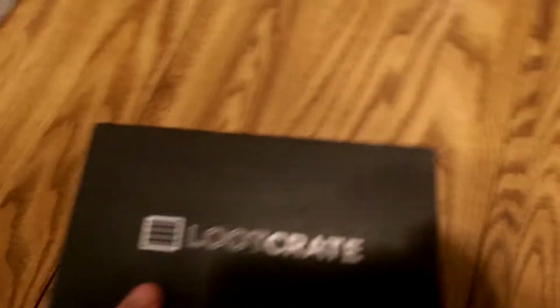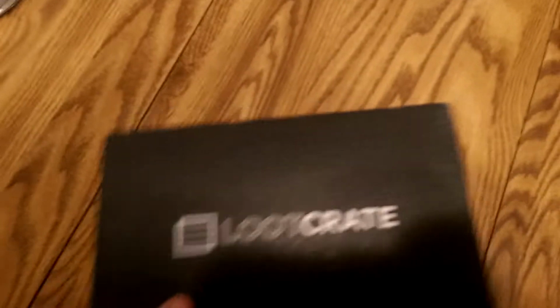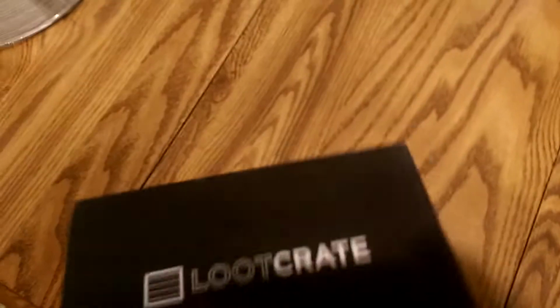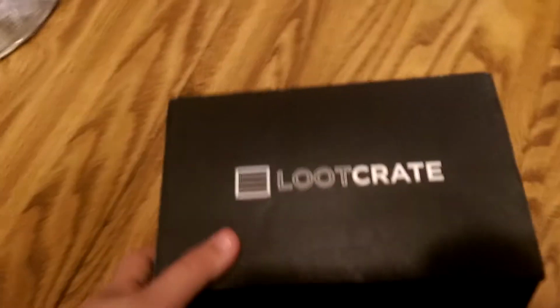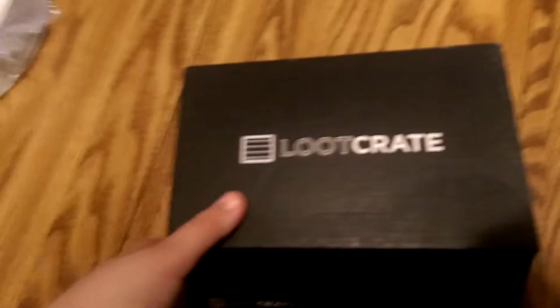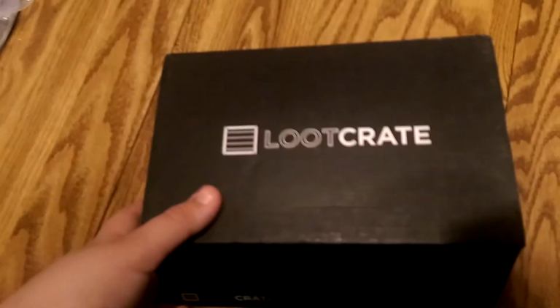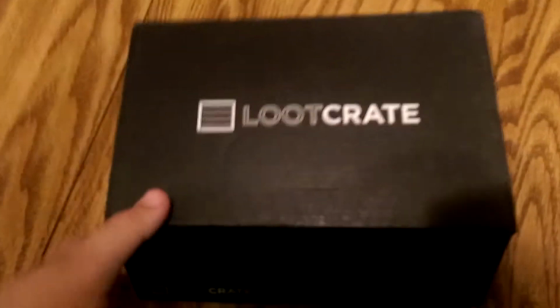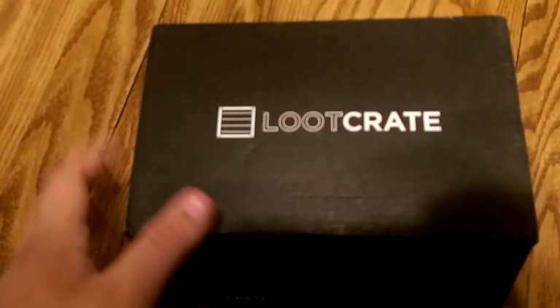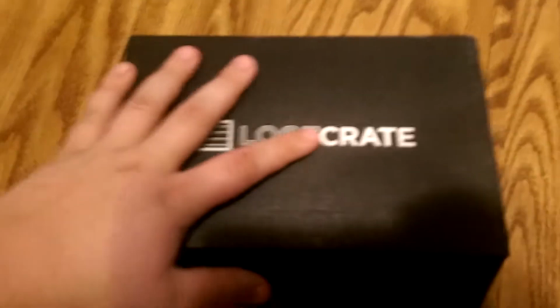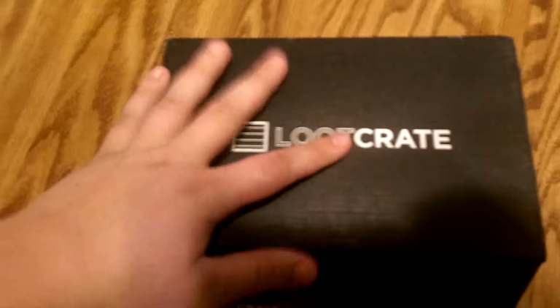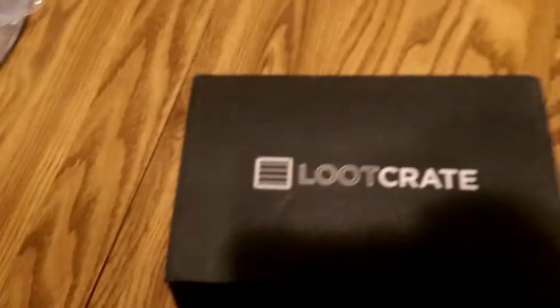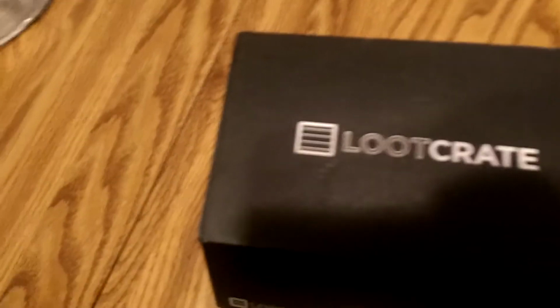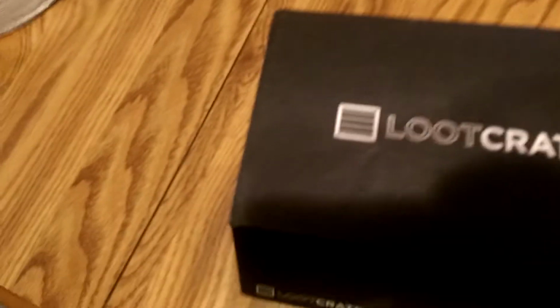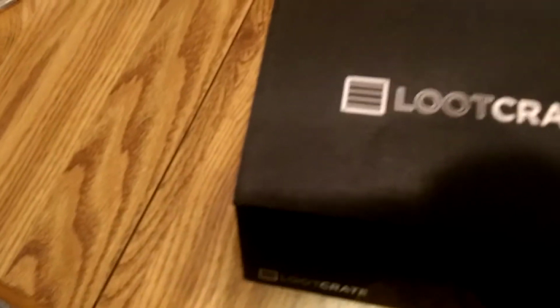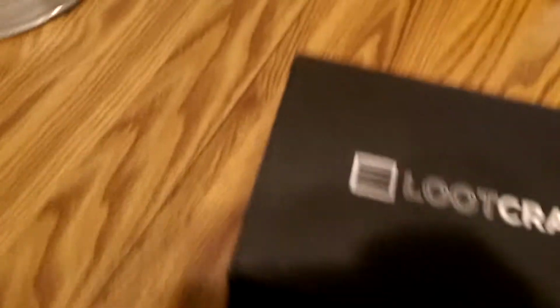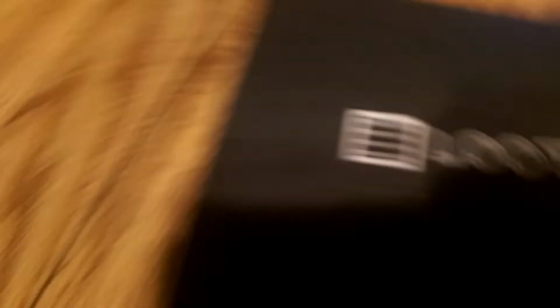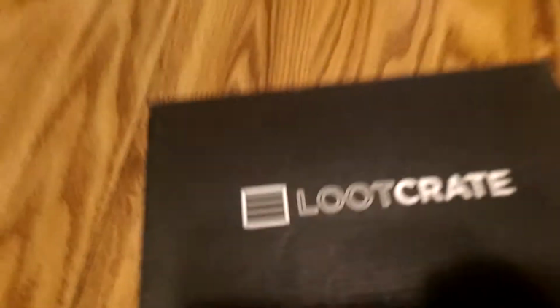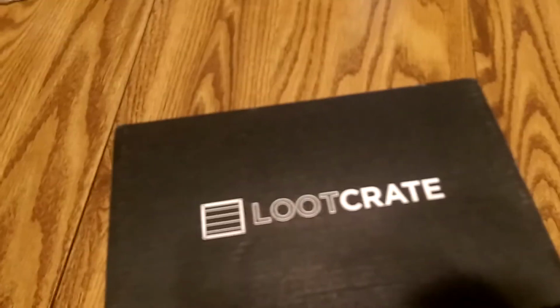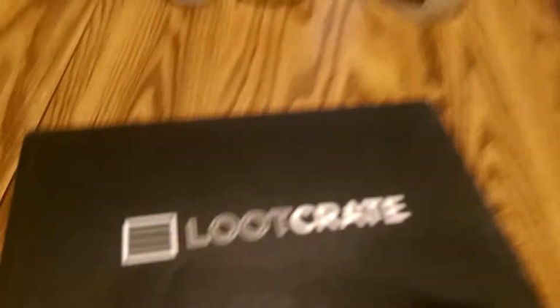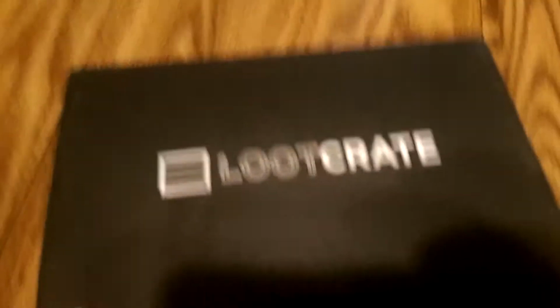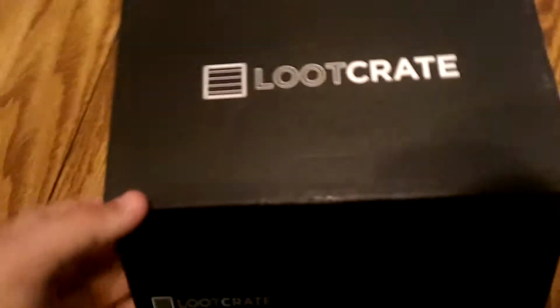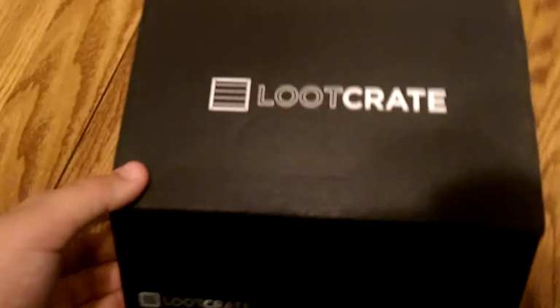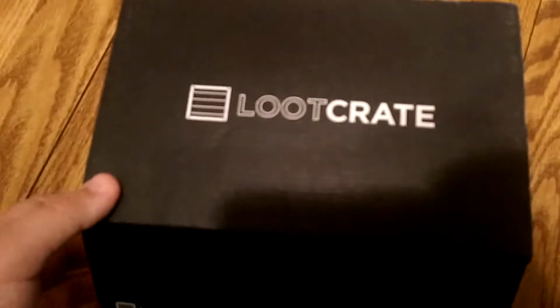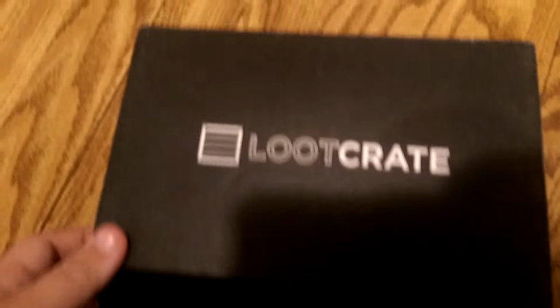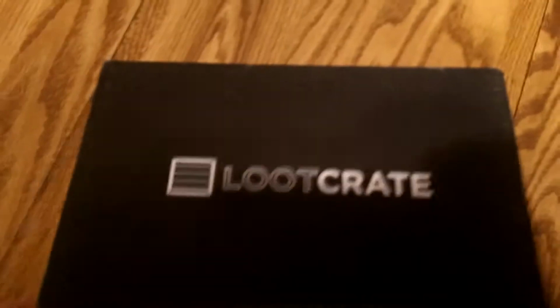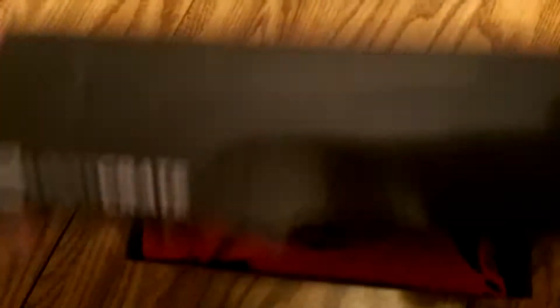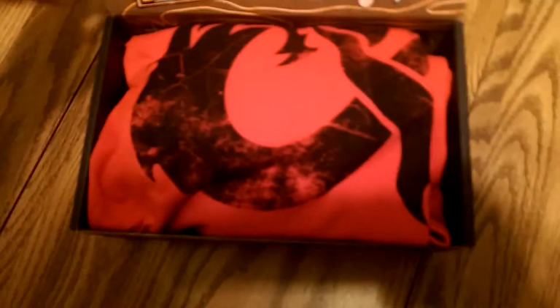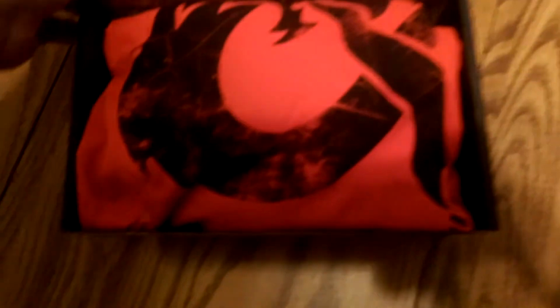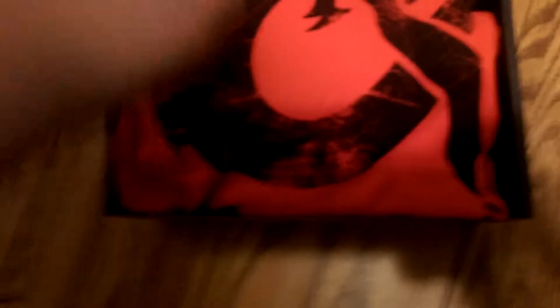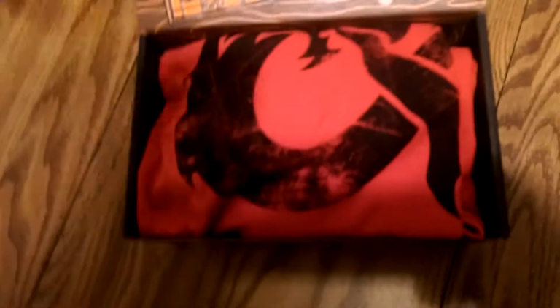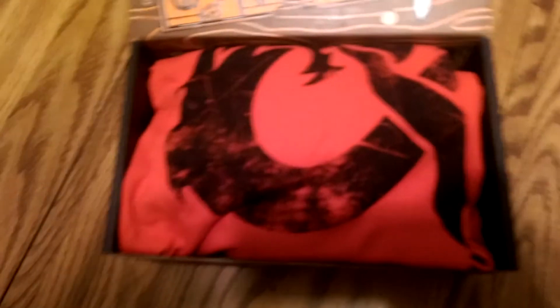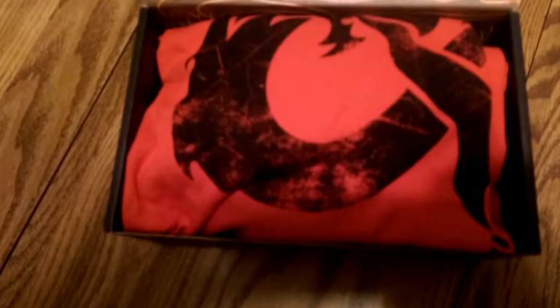Now, for the past few months we've been having pretty big boxes. This one is actually the smallest one for a while. I think I threw all my old ones out and put them into one crate. Anyways, let's kick things off.